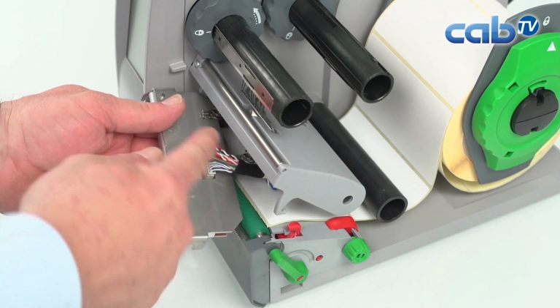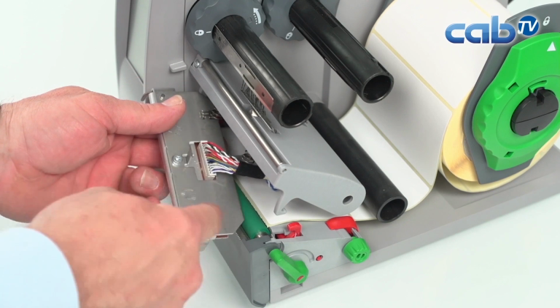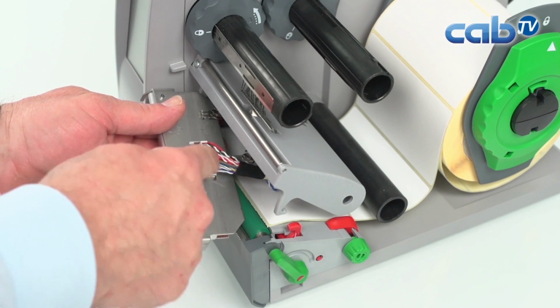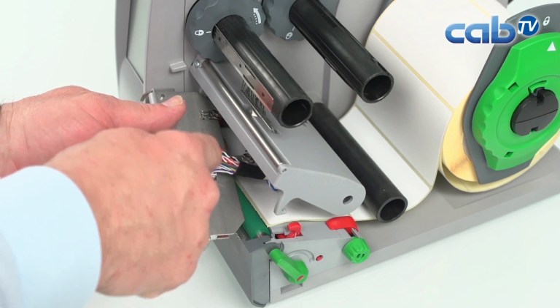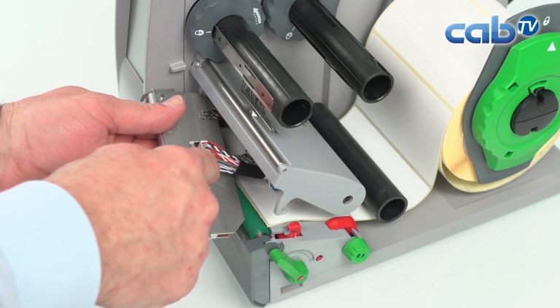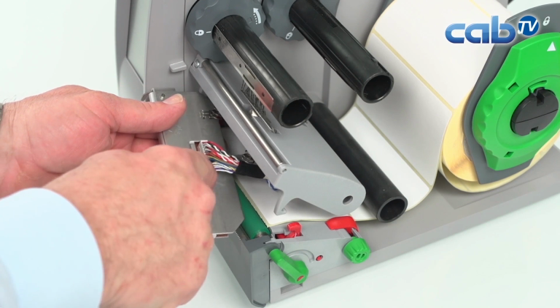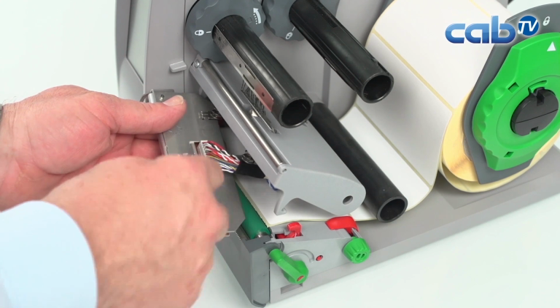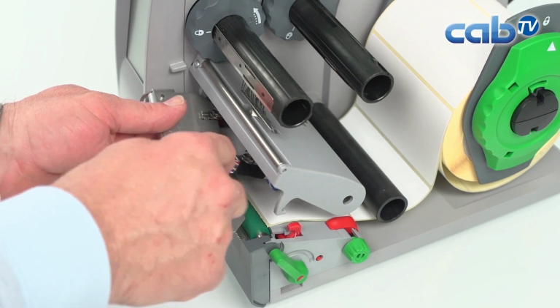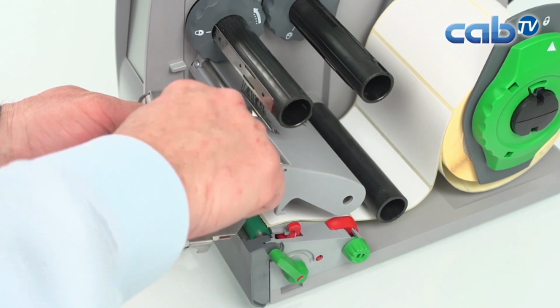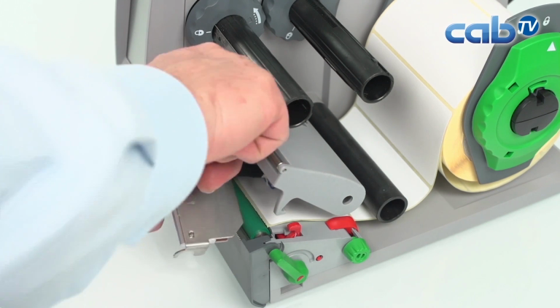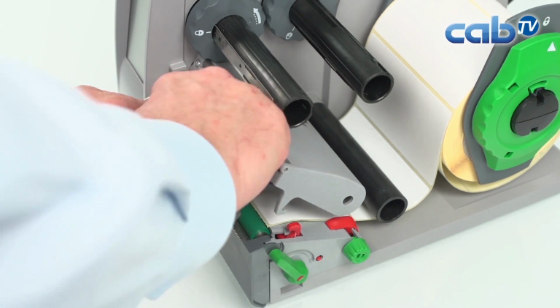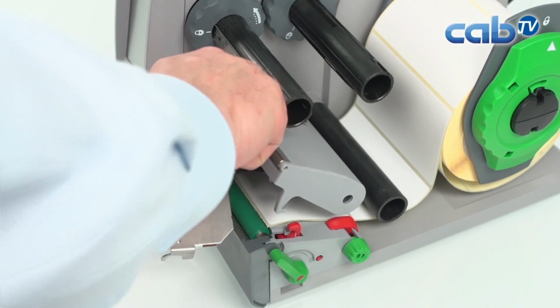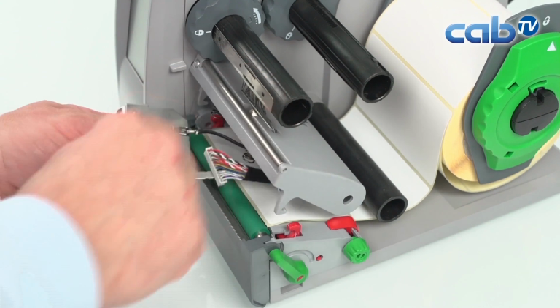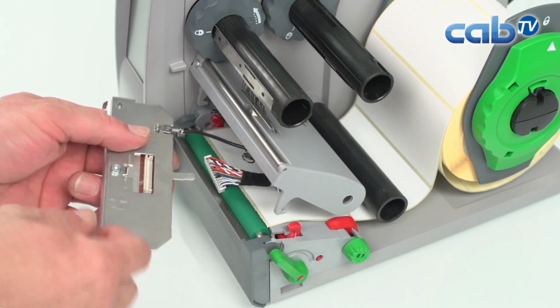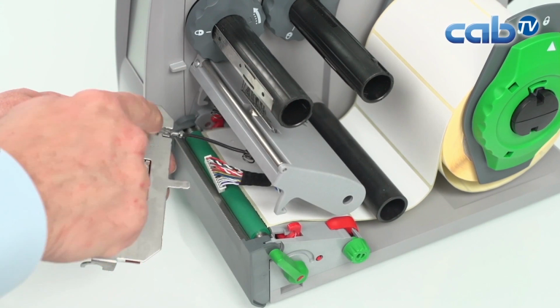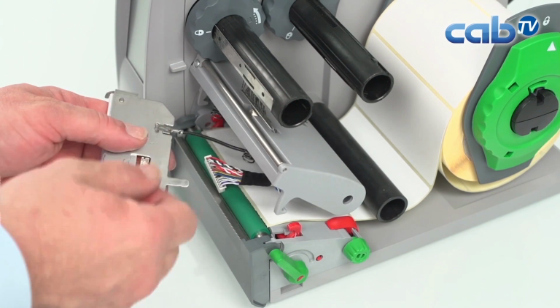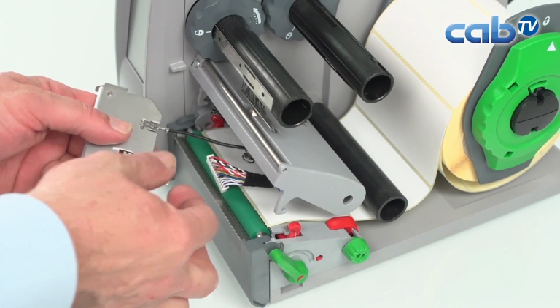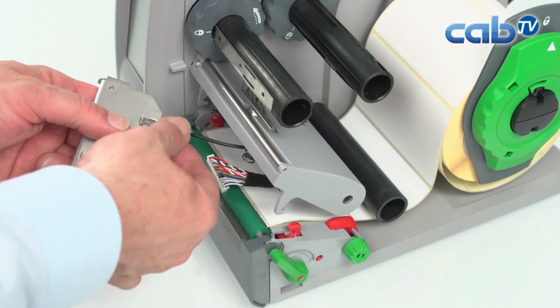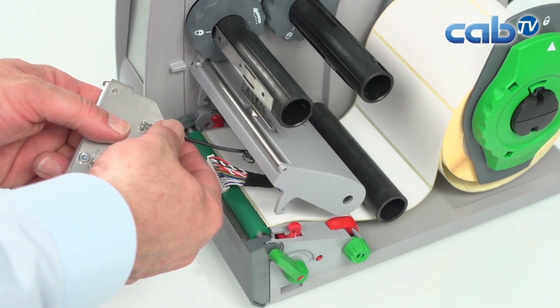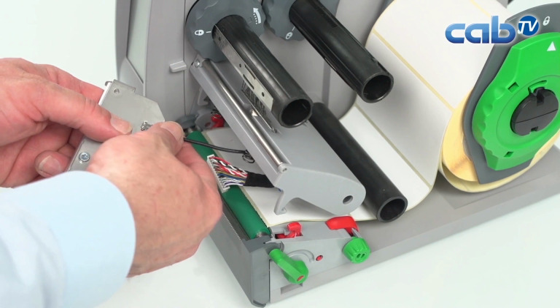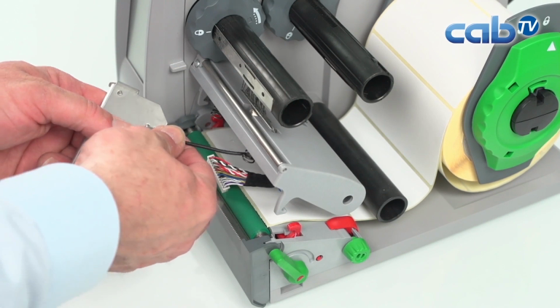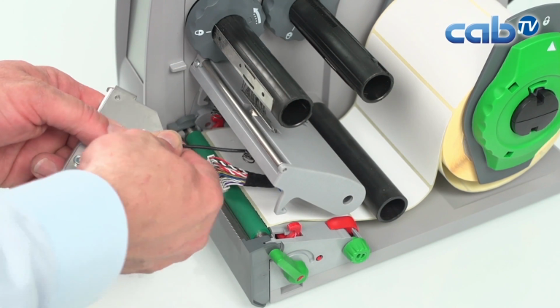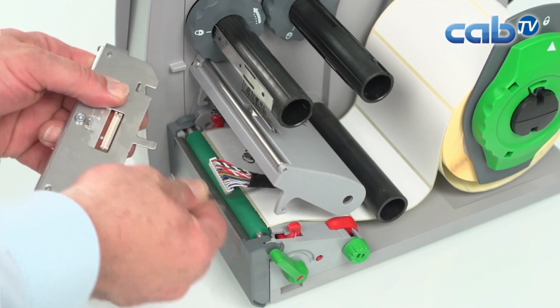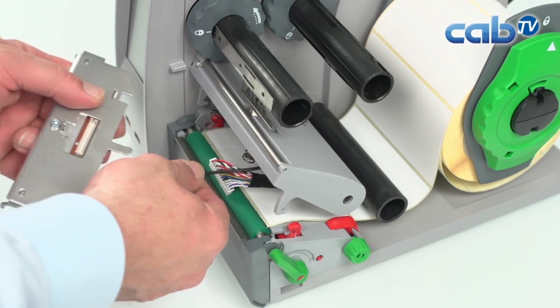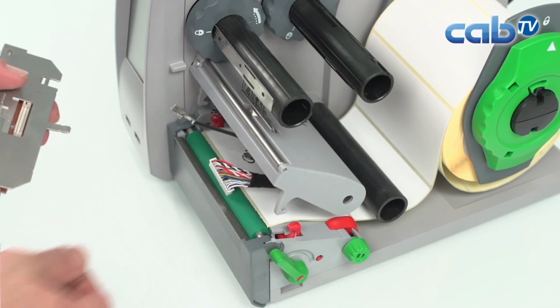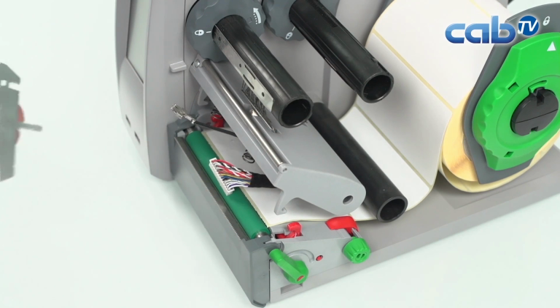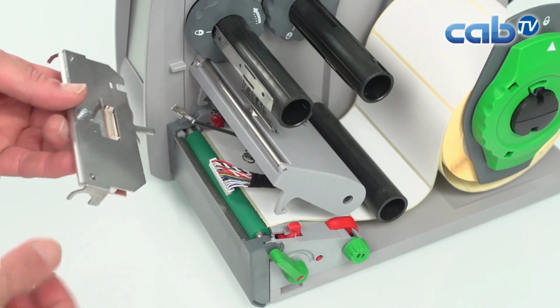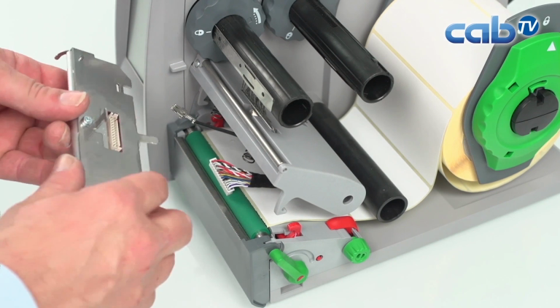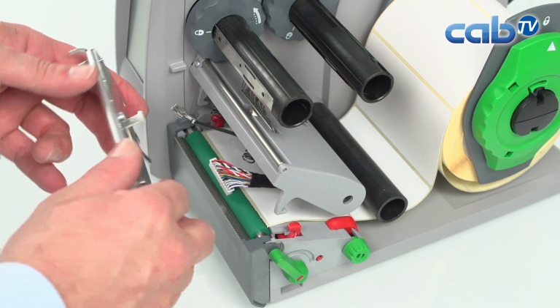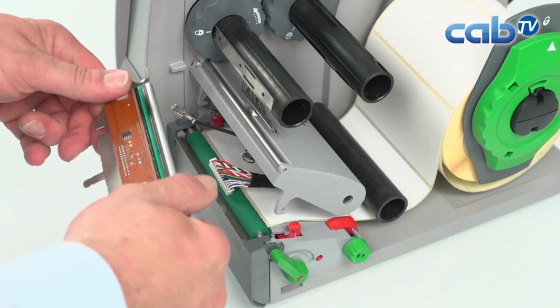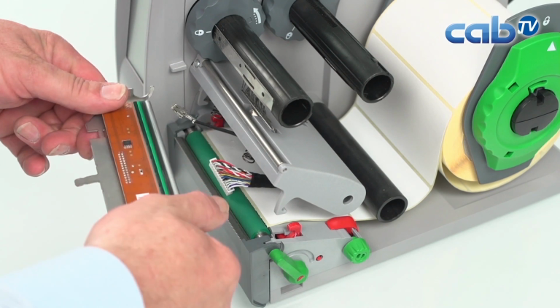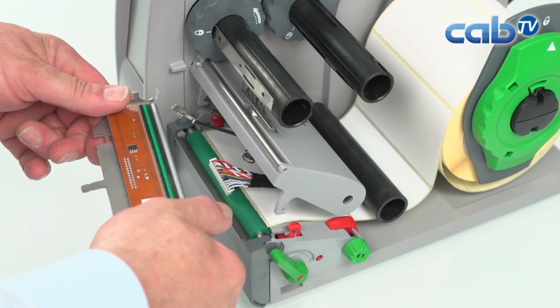Remove the data lines, power connection, and also the grounding wire of the print head. And that's it — as you can see, this is very simple to remove.